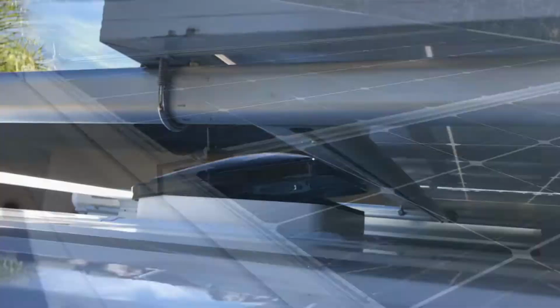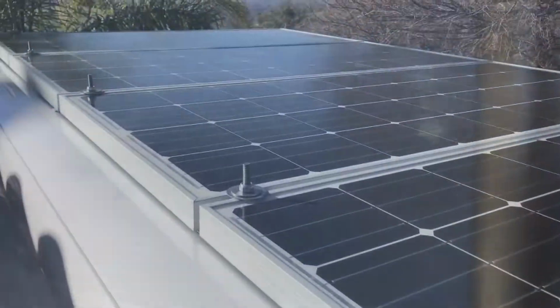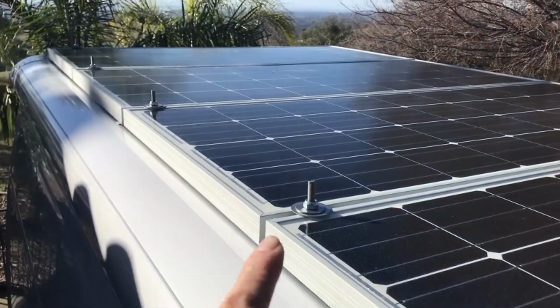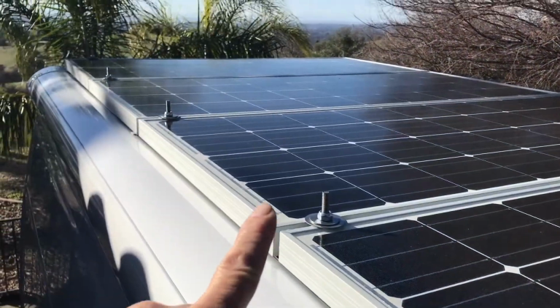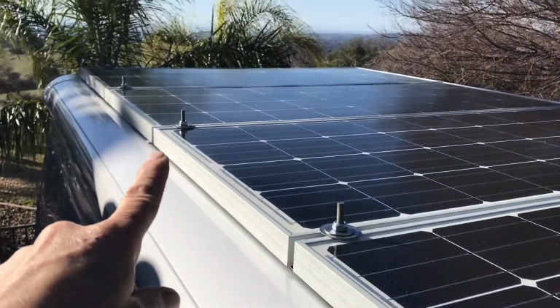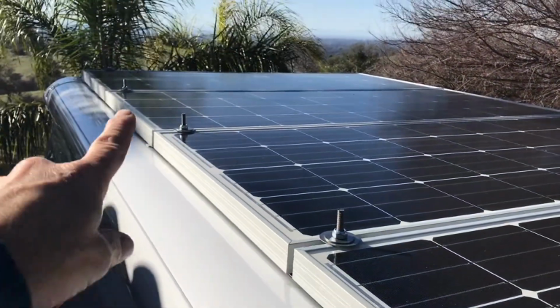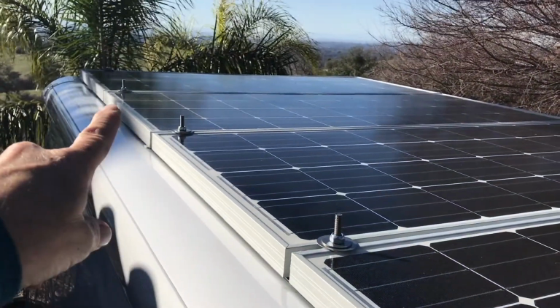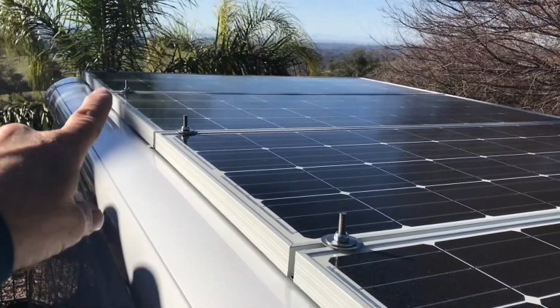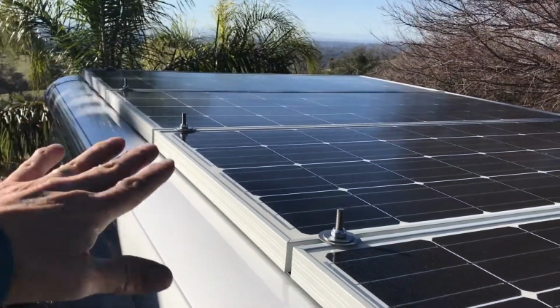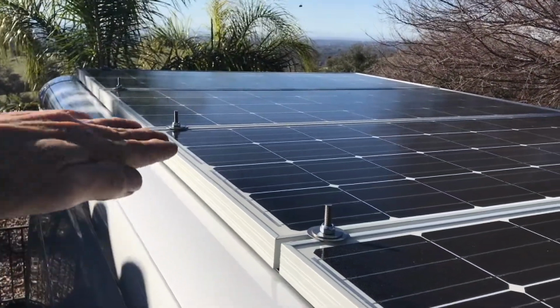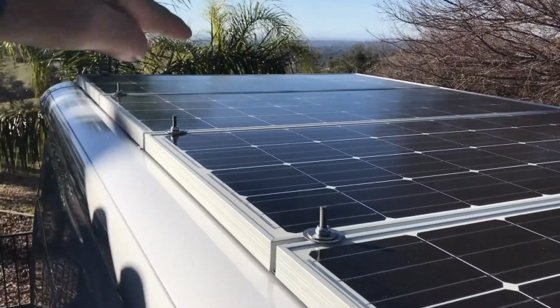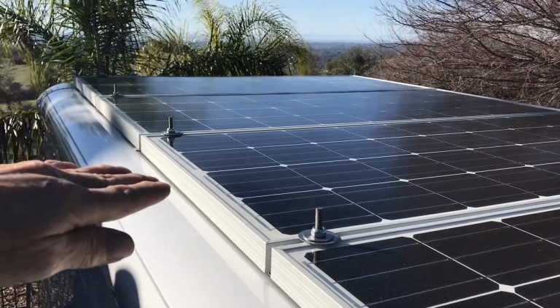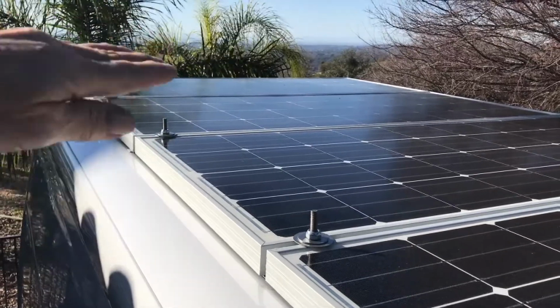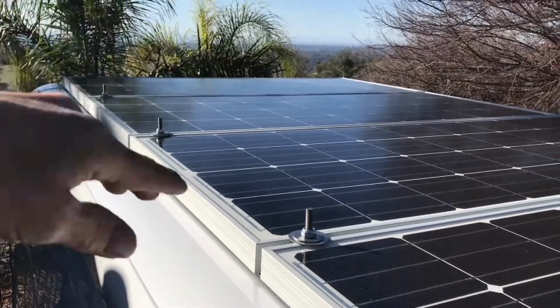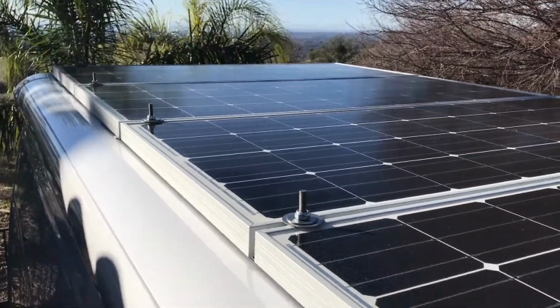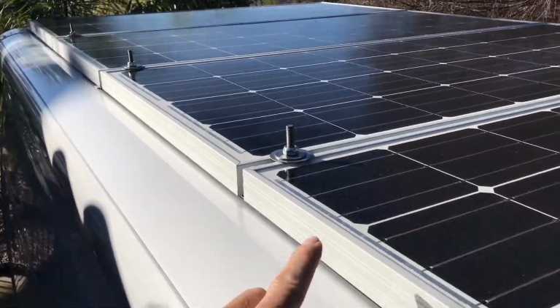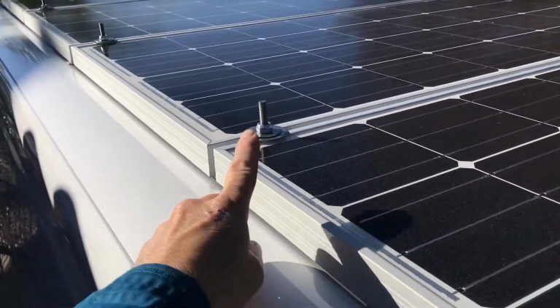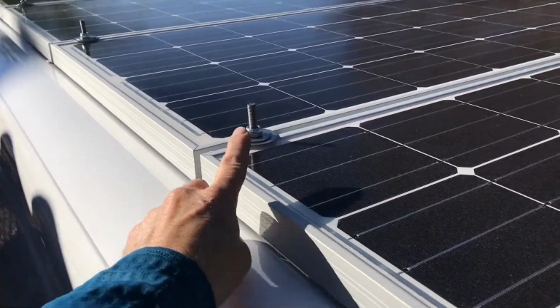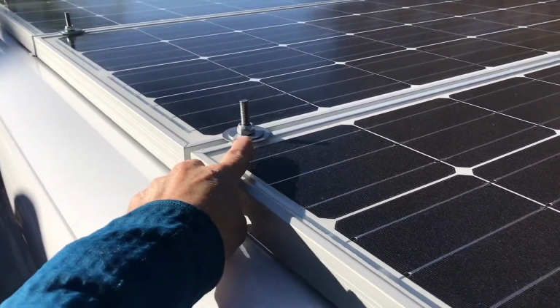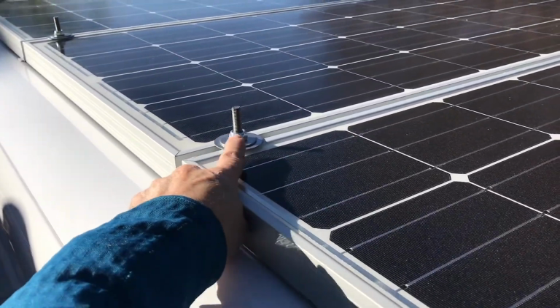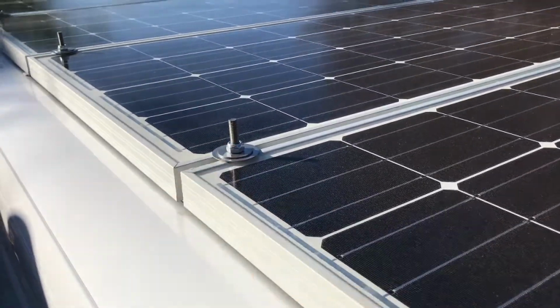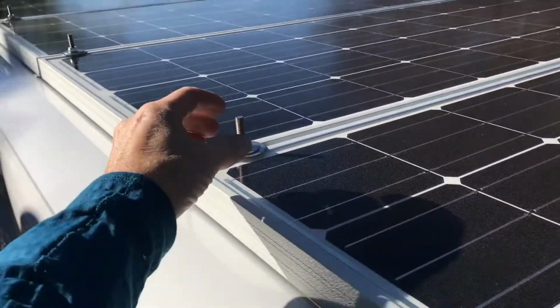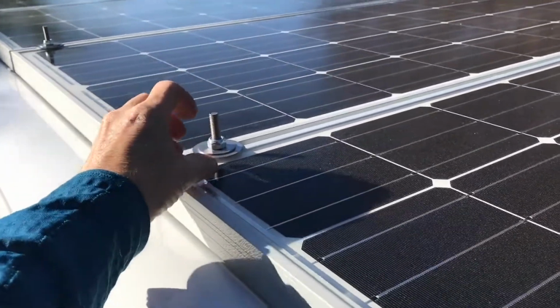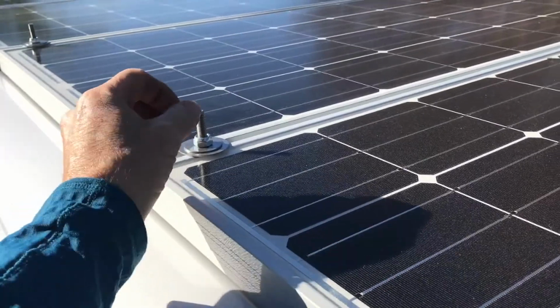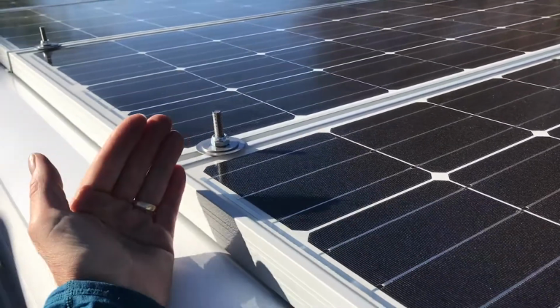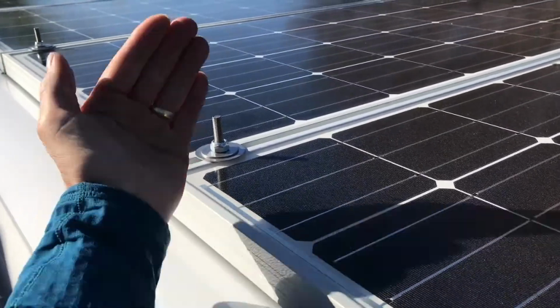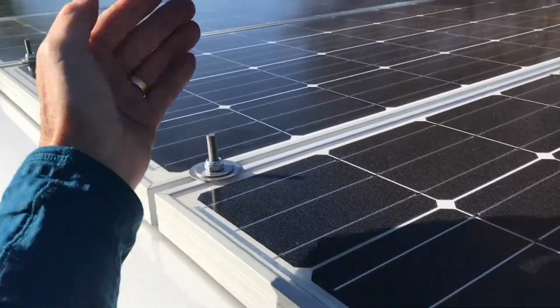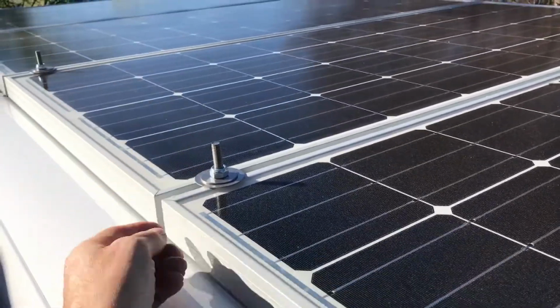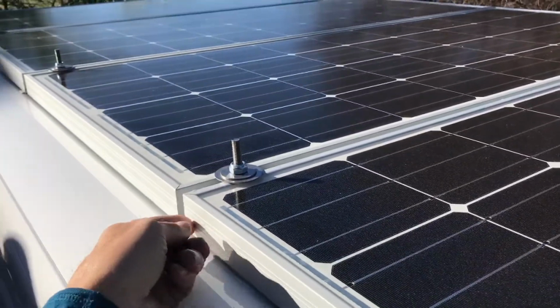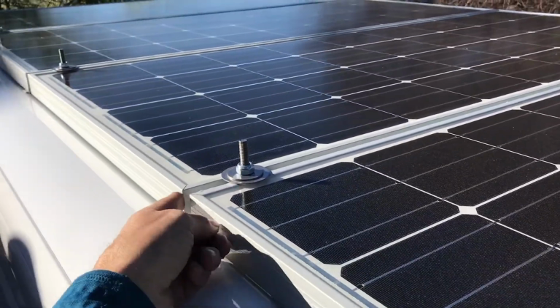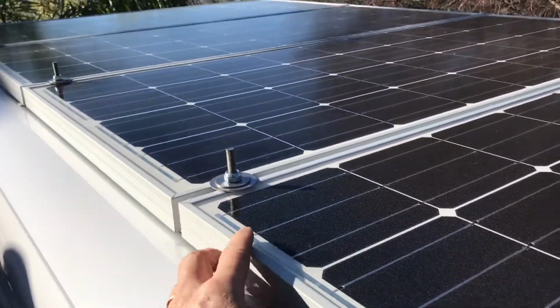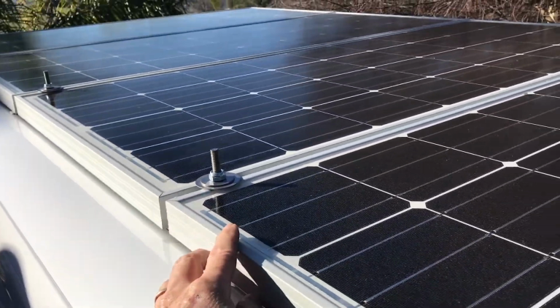So this is my solution to being able to access the panels and tilt them up if you wanted to. If you wanted to tilt them, all you'd probably do is just put on a big wing nut and build little poles that would attach to here.